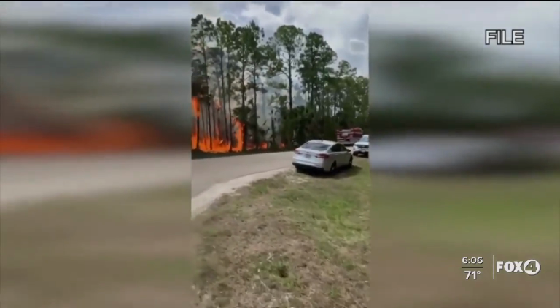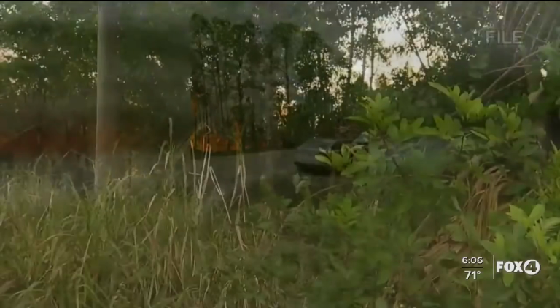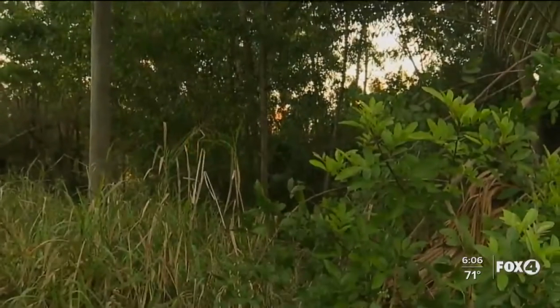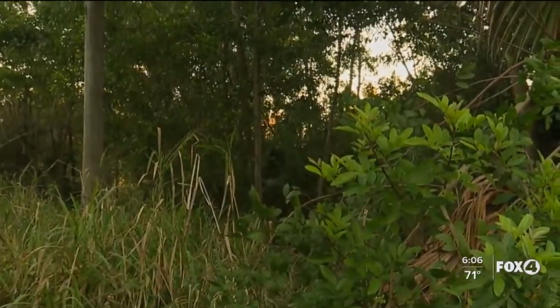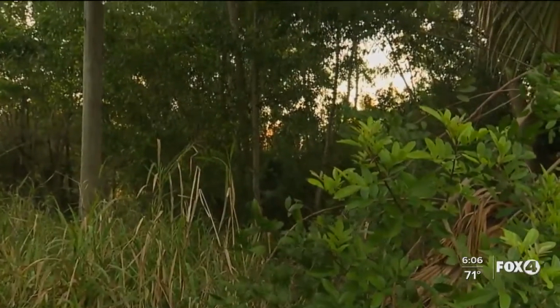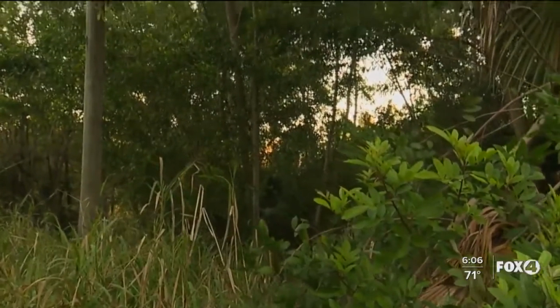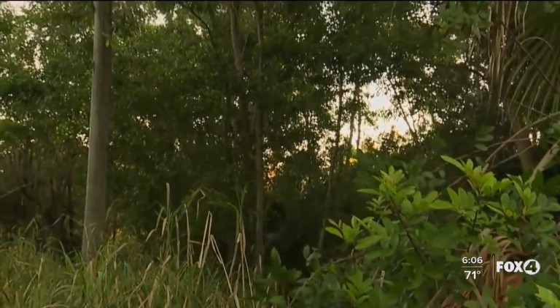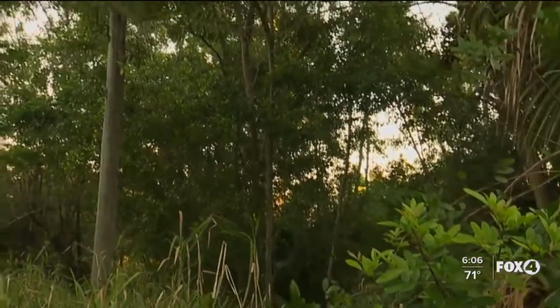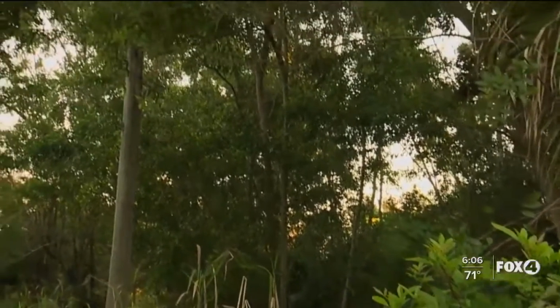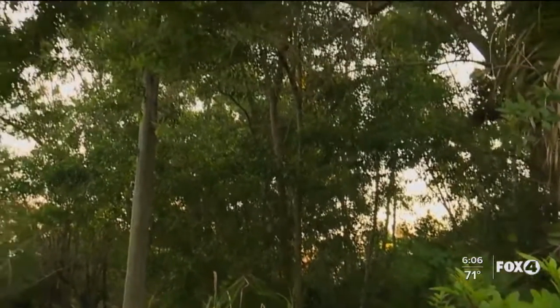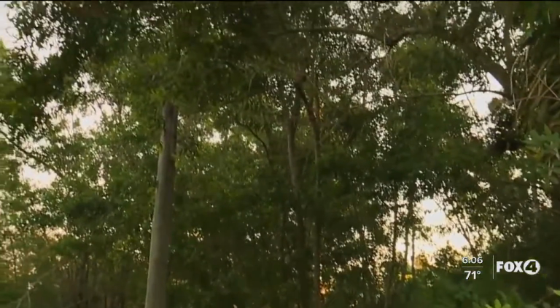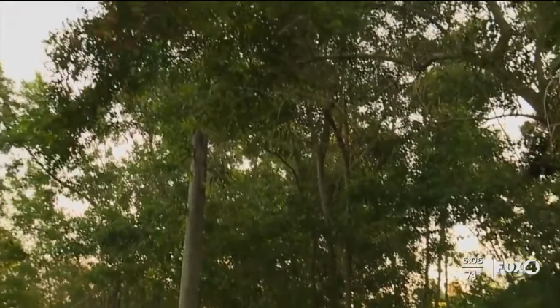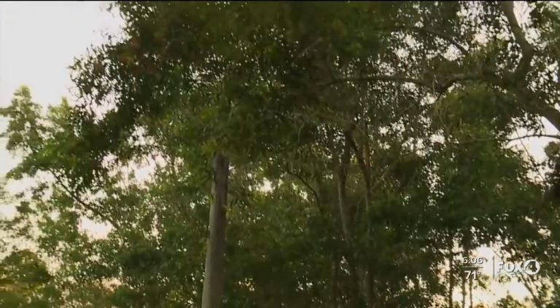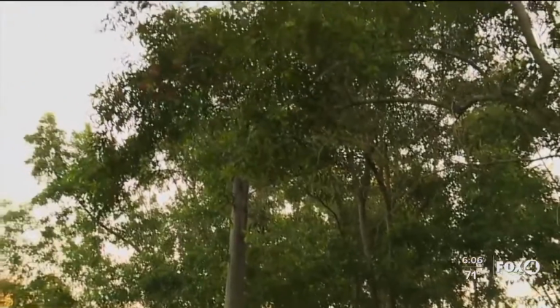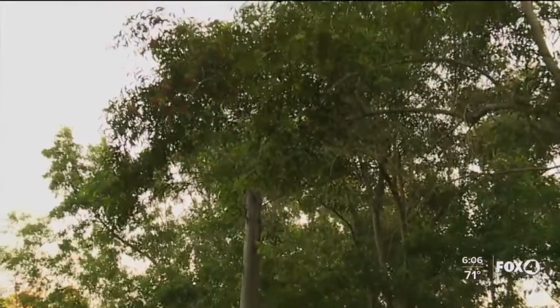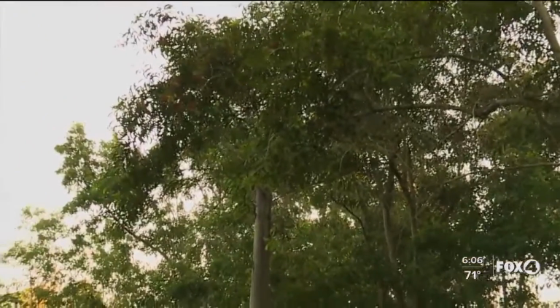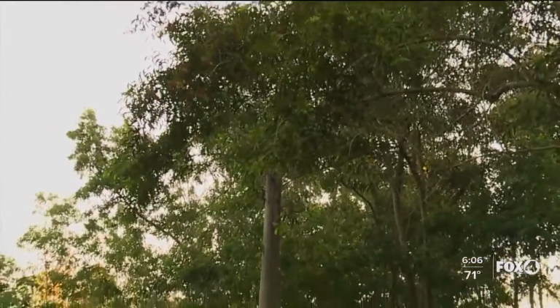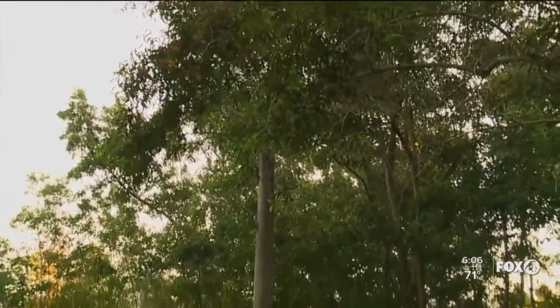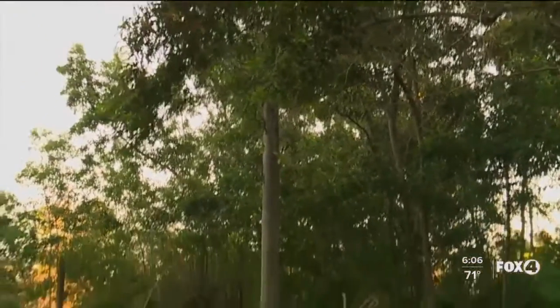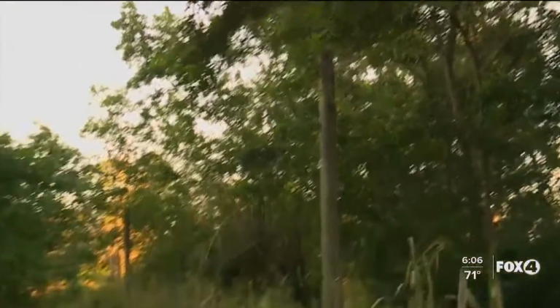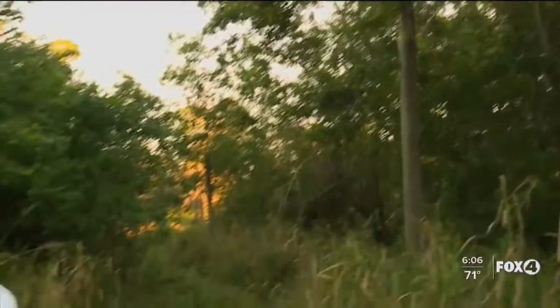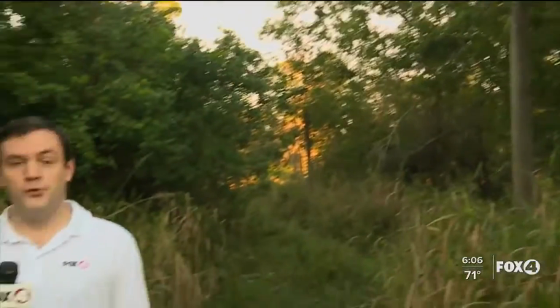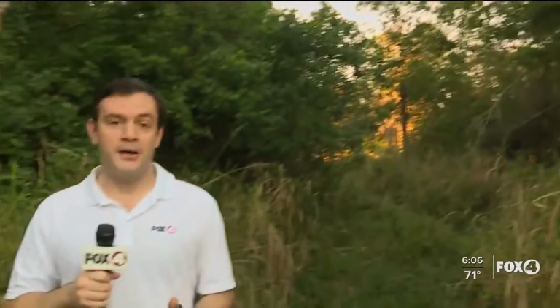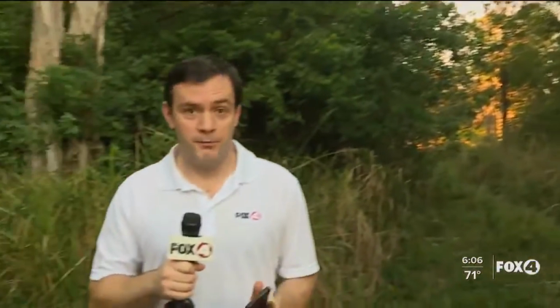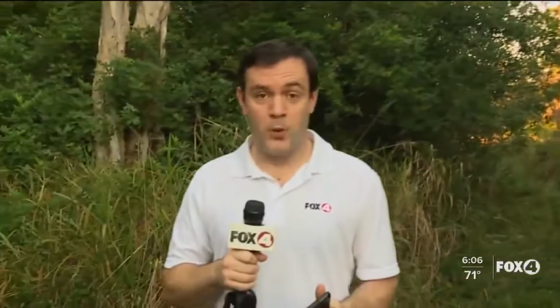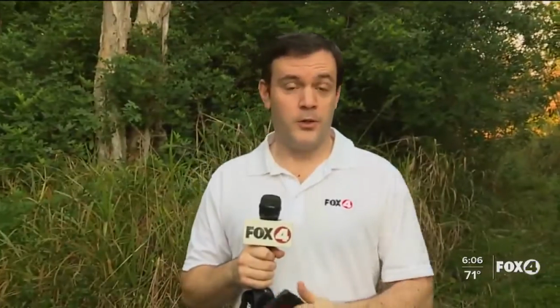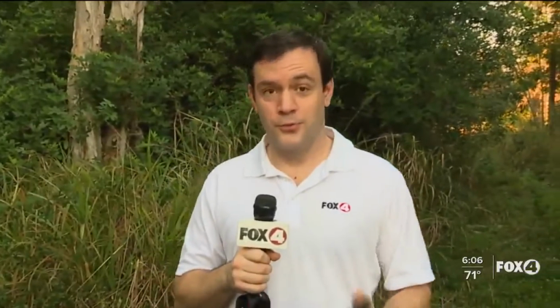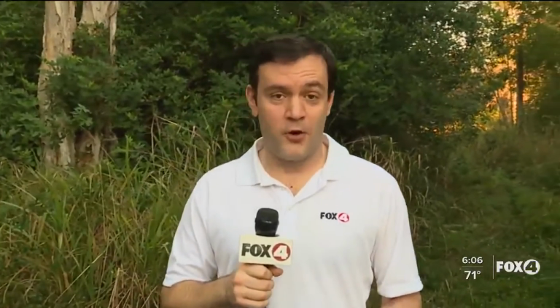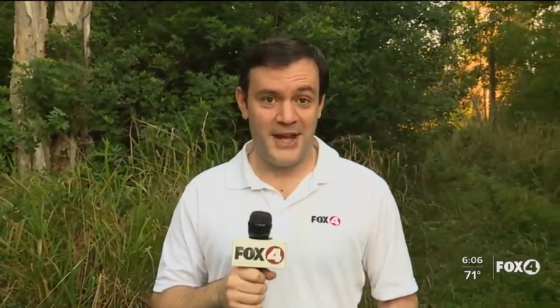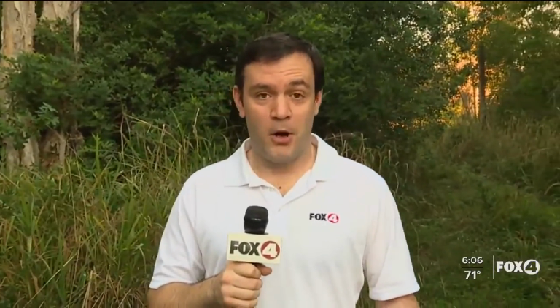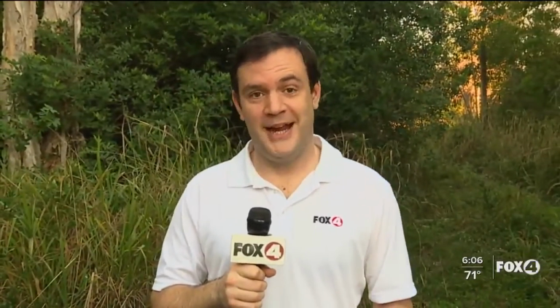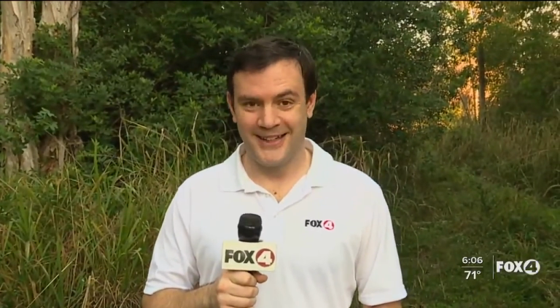The Corkscrew Swamp Sanctuary covers 13,000 acres with an estimated 100,000 visitors per year and actually has over two miles of boardwalk that goes through forest and marshy areas.